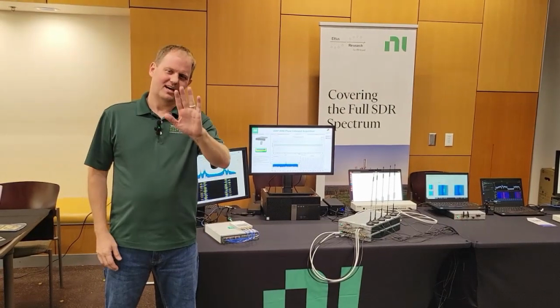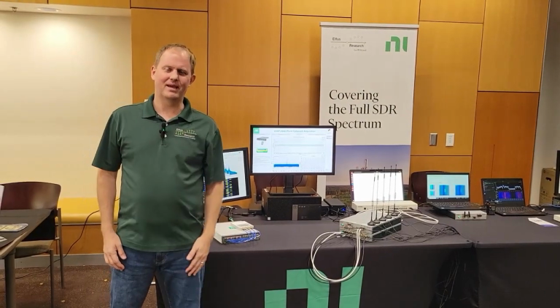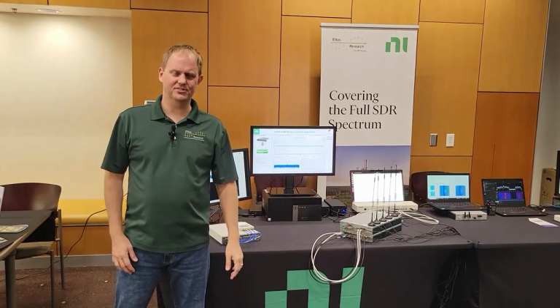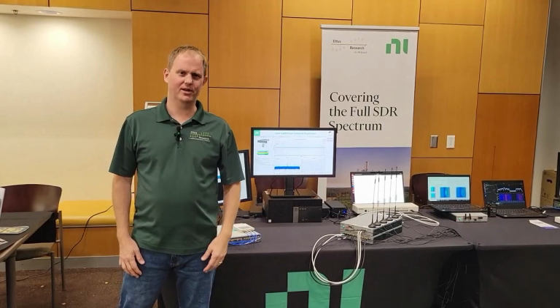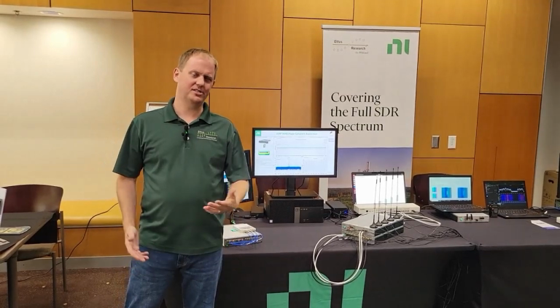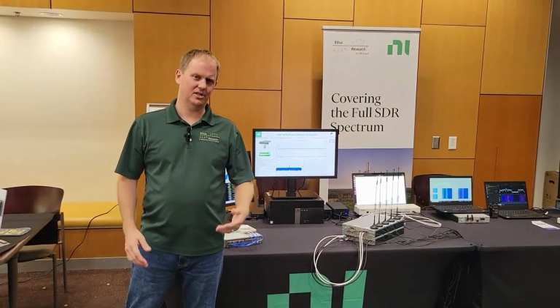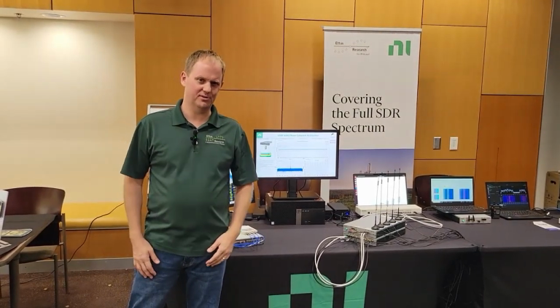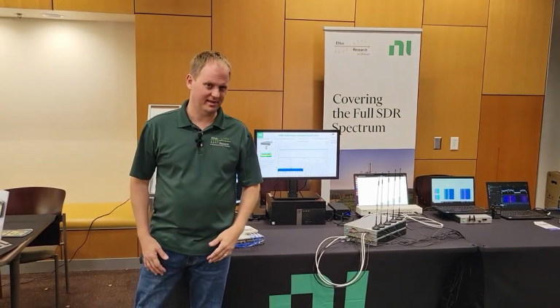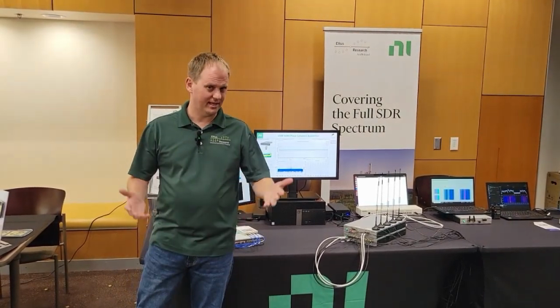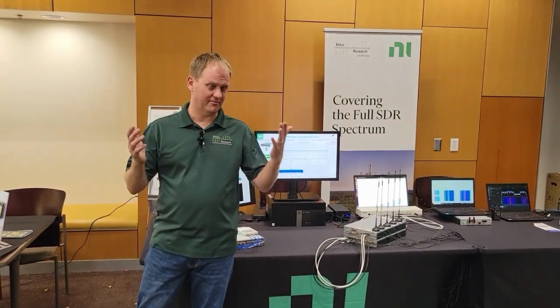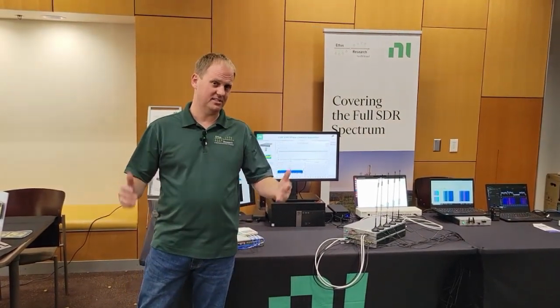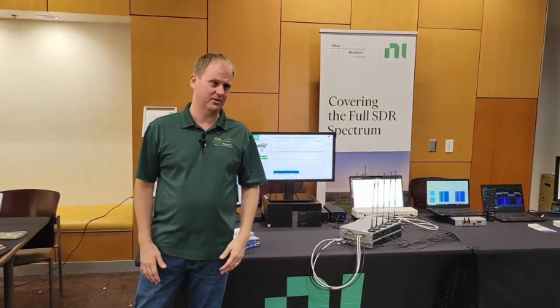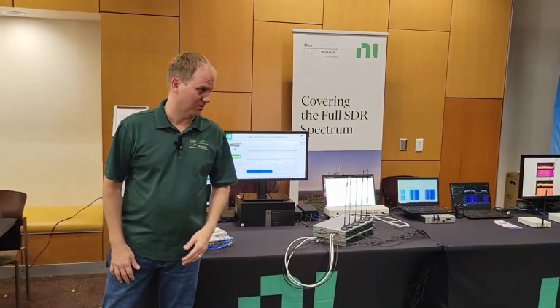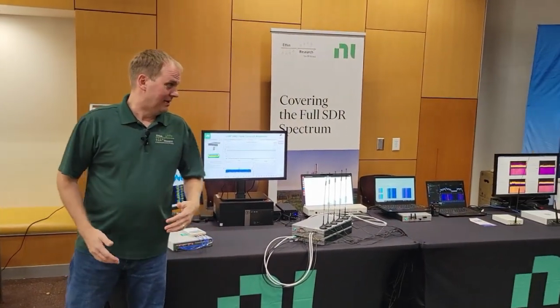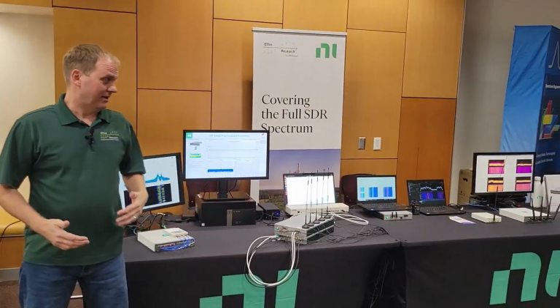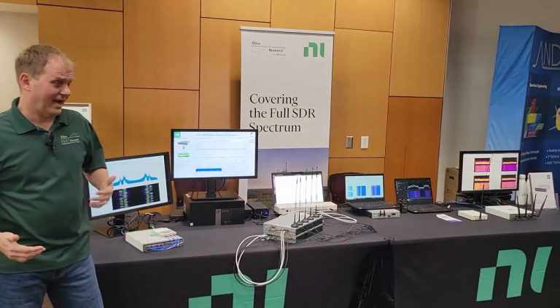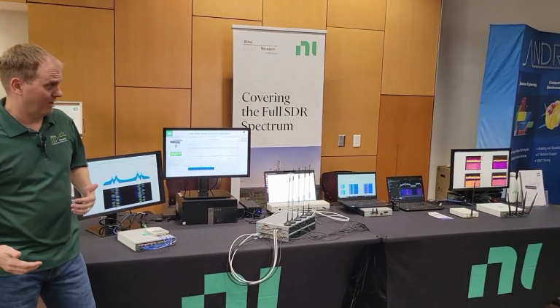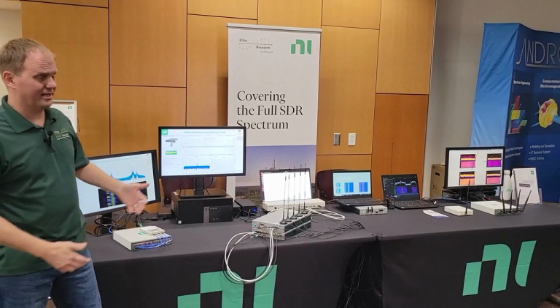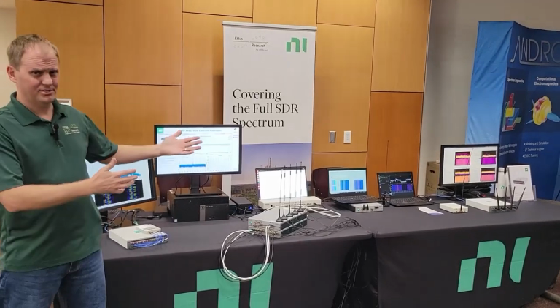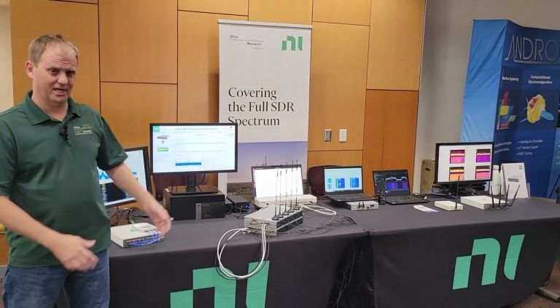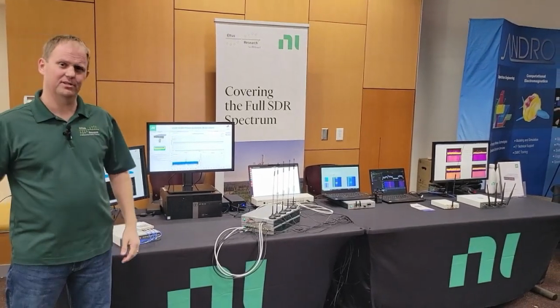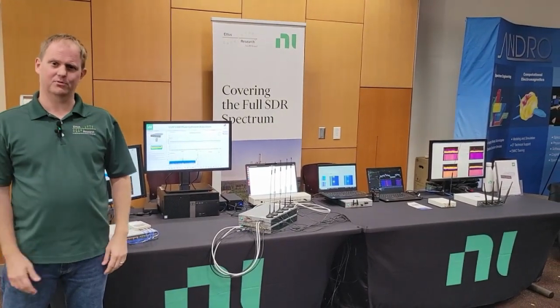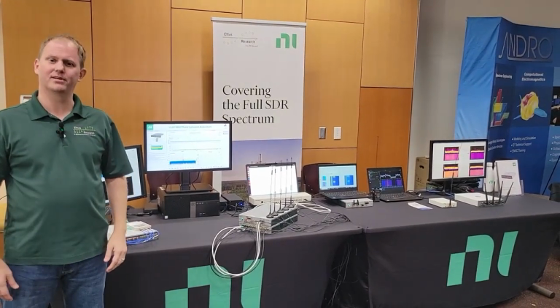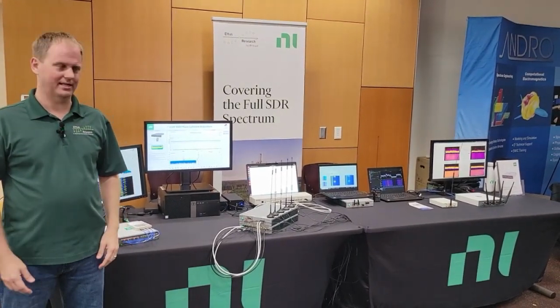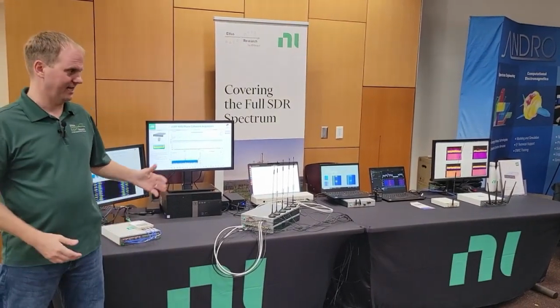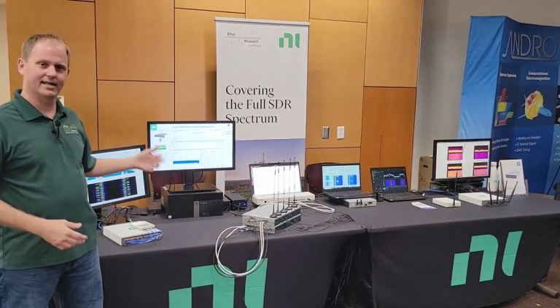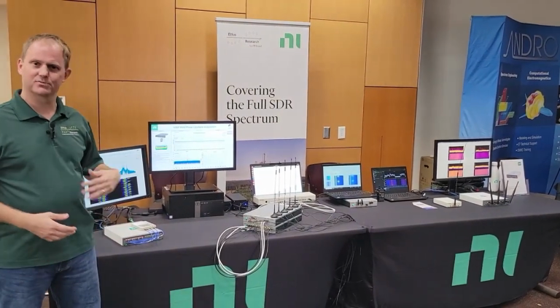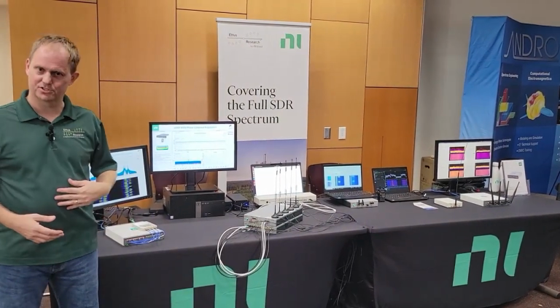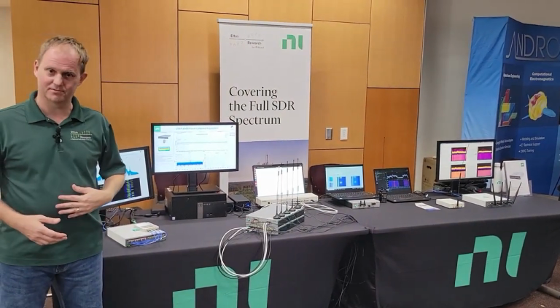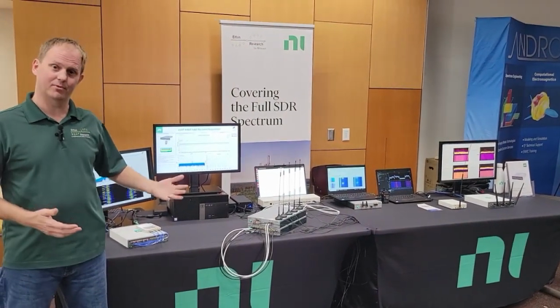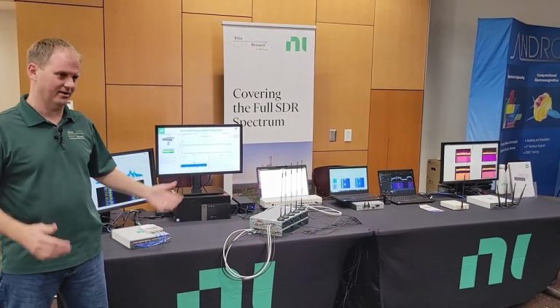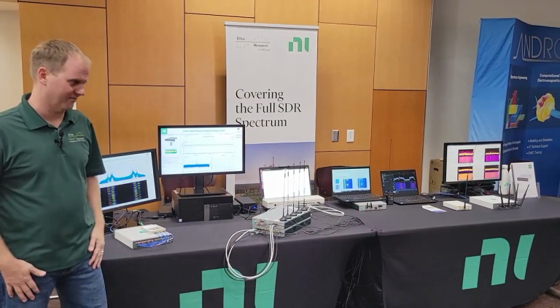Hi, I'm Hayden Nelson. We're here at GRCON 2023 in Phoenix, Arizona. I have a whole lot of demos here to share with you that we're showing off at the NI and EDIS research table here at the conference.